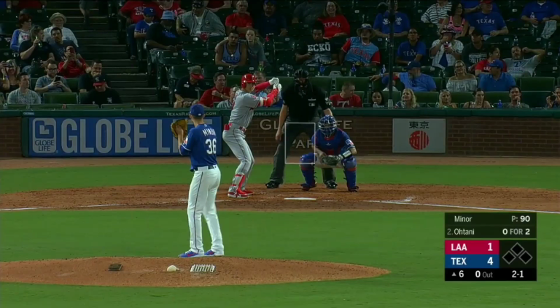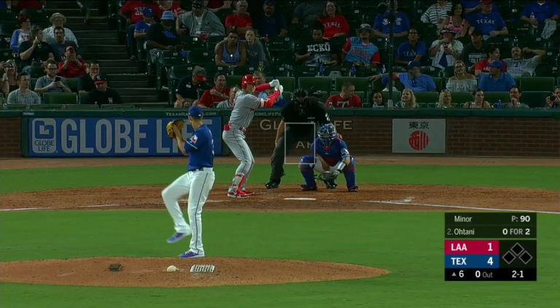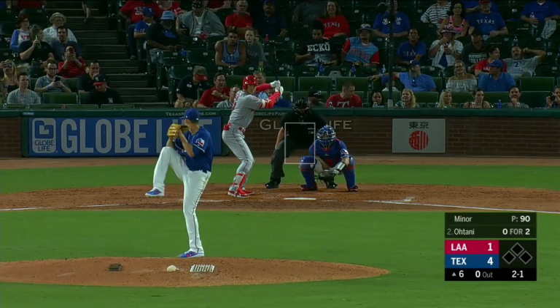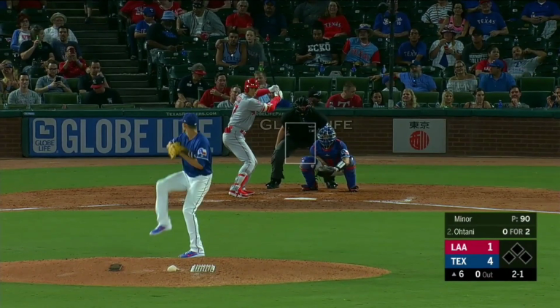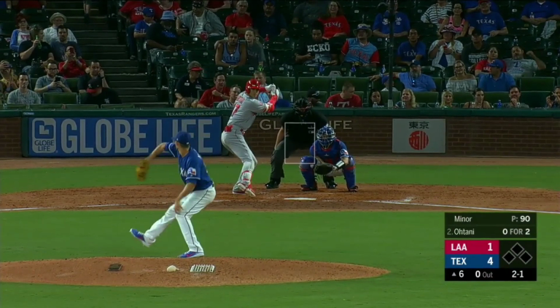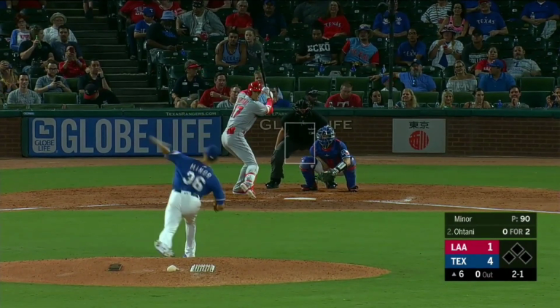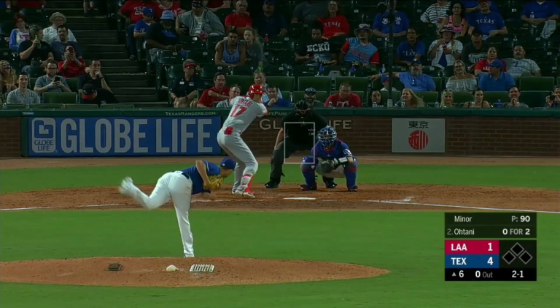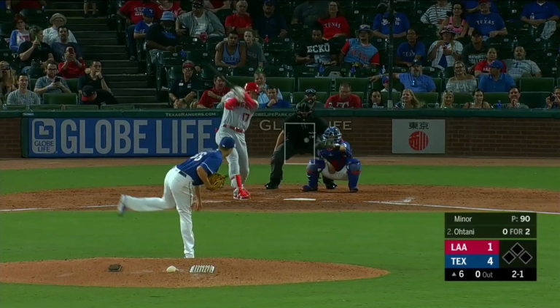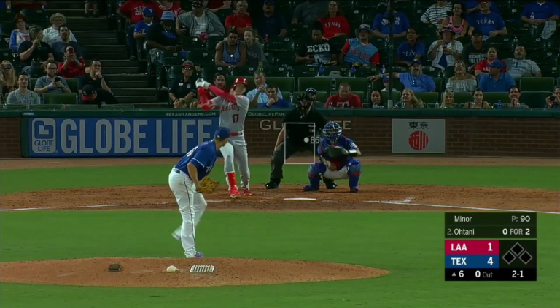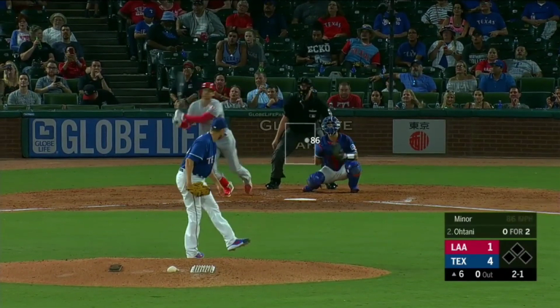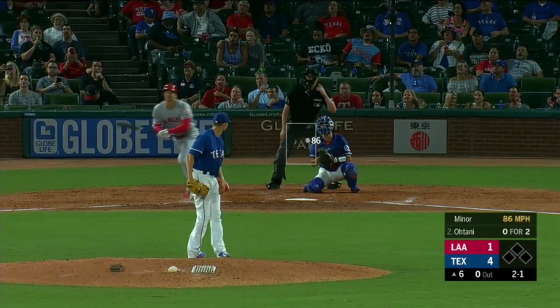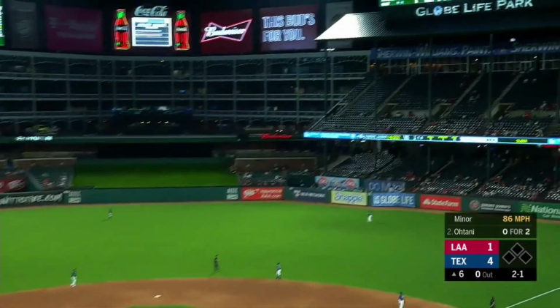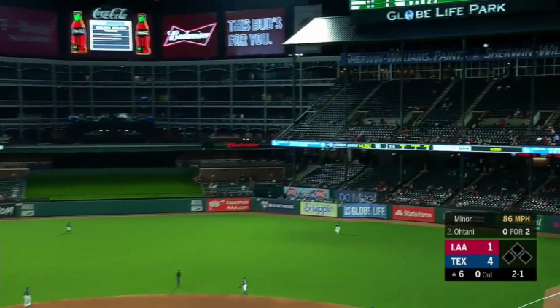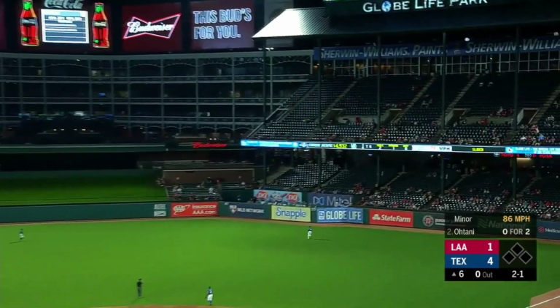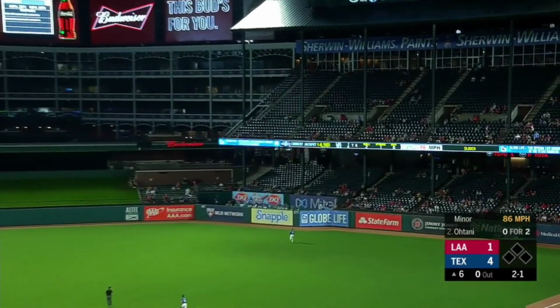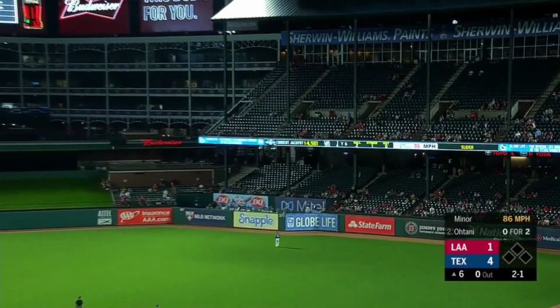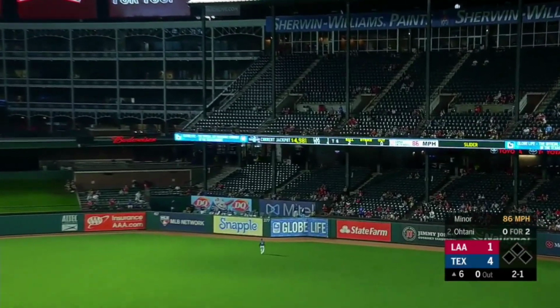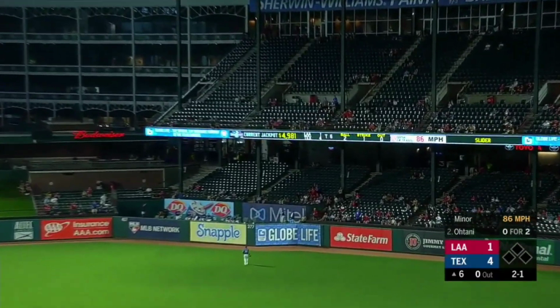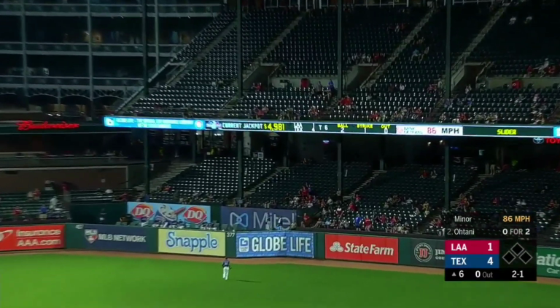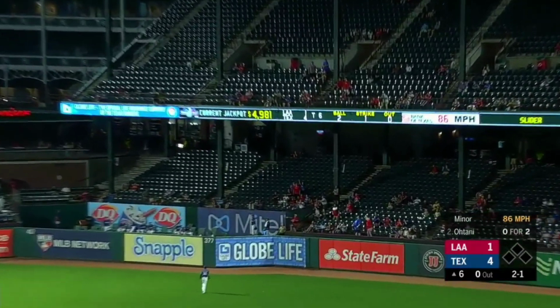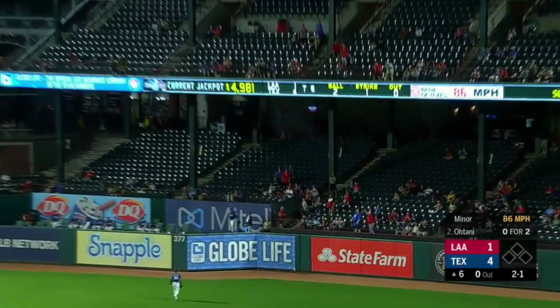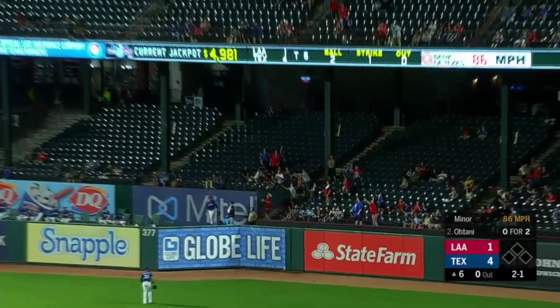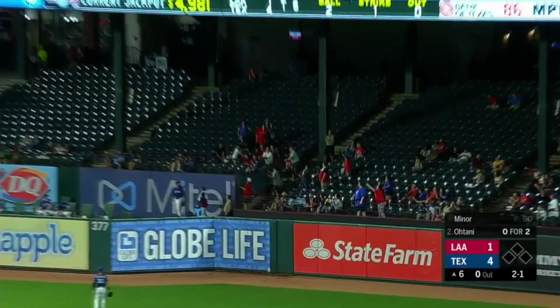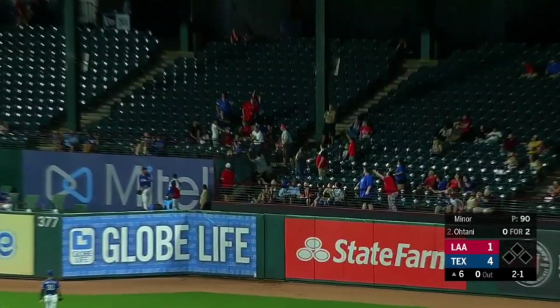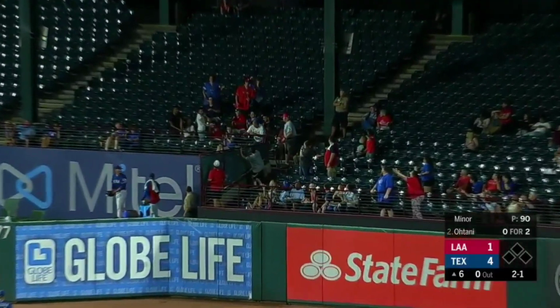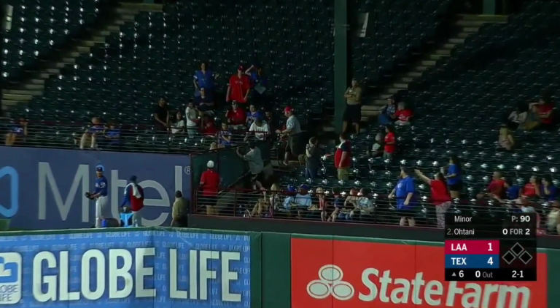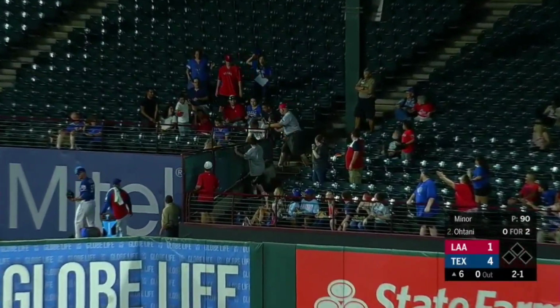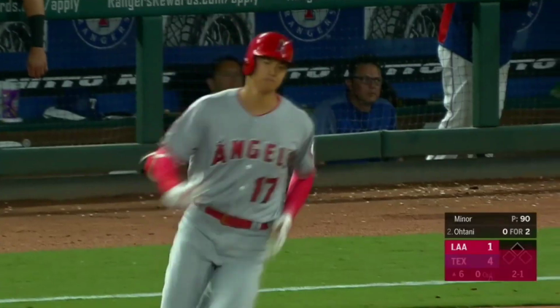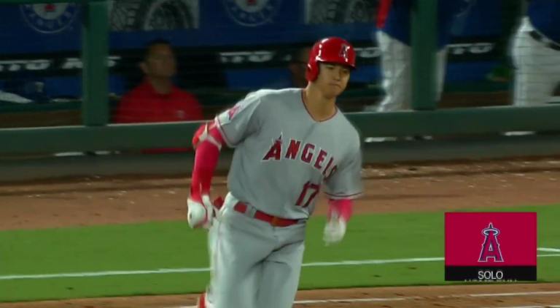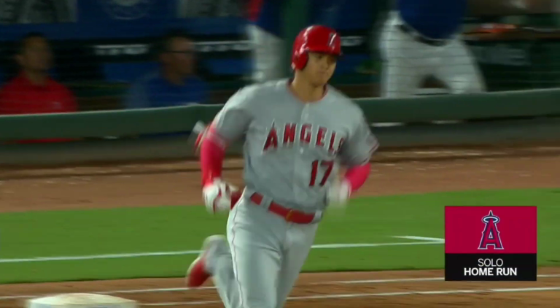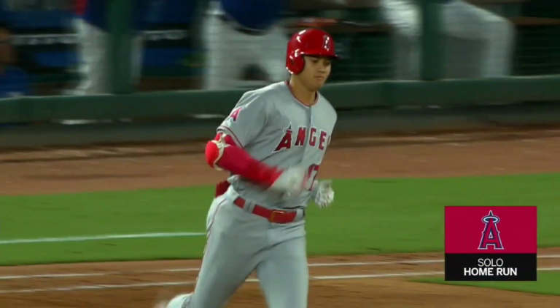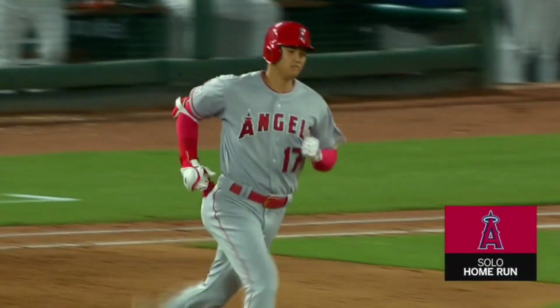But you're battling out there. And Ohtani in the air to right field. There goes that one. His first homer gets a left-handed pitcher.